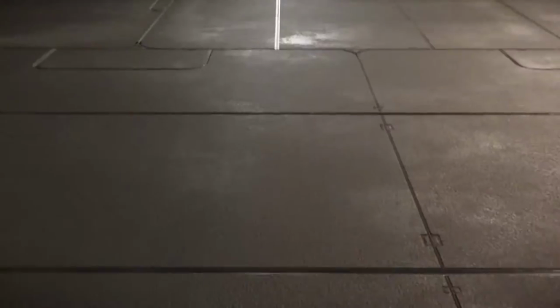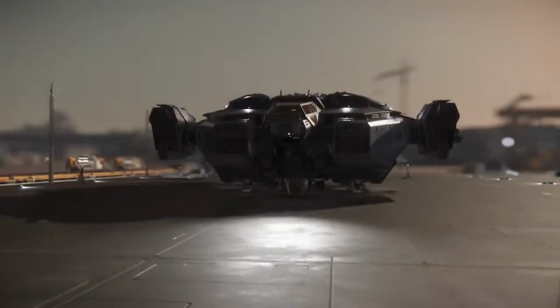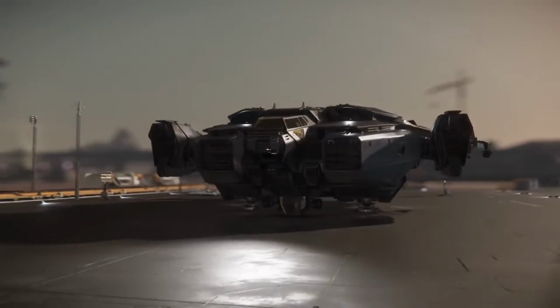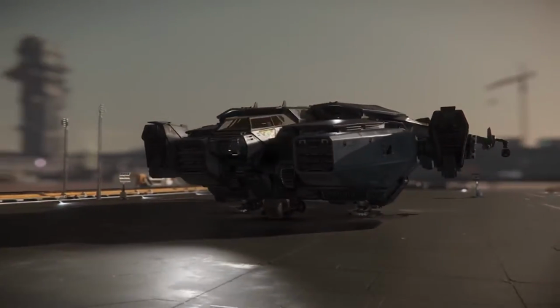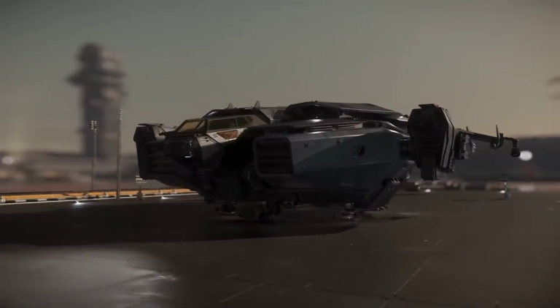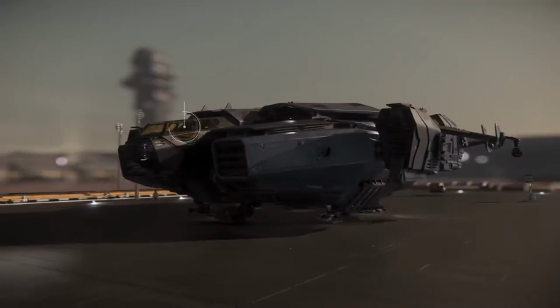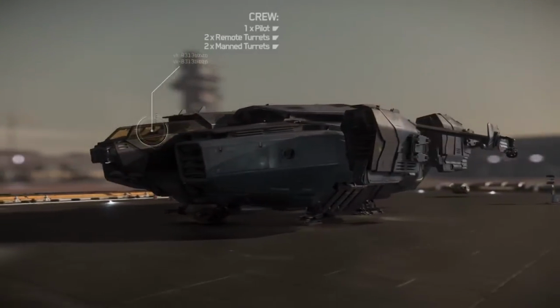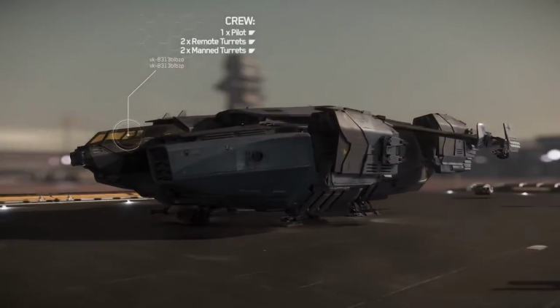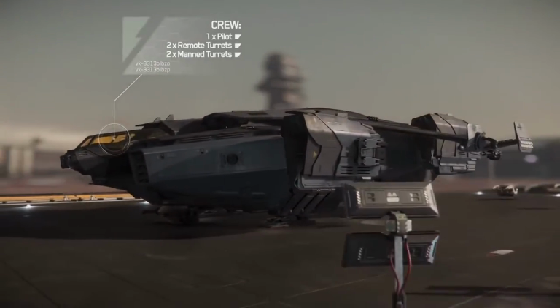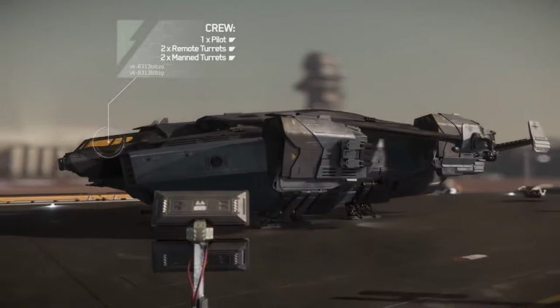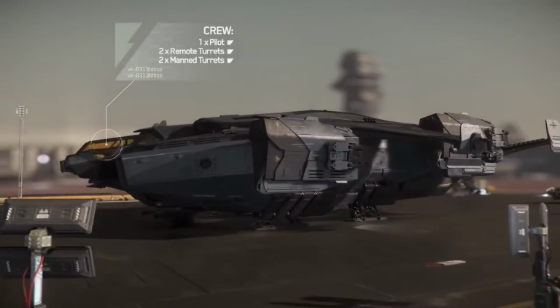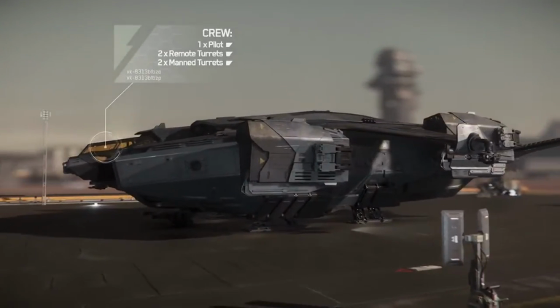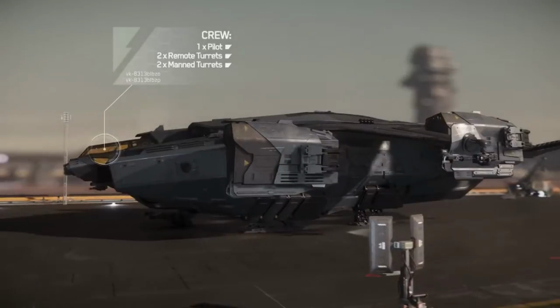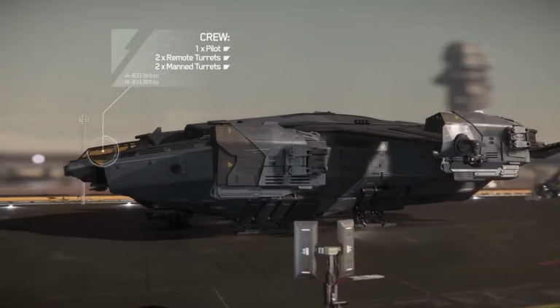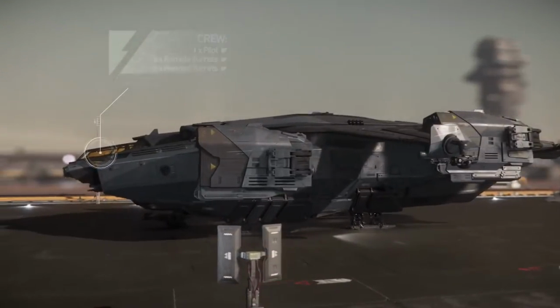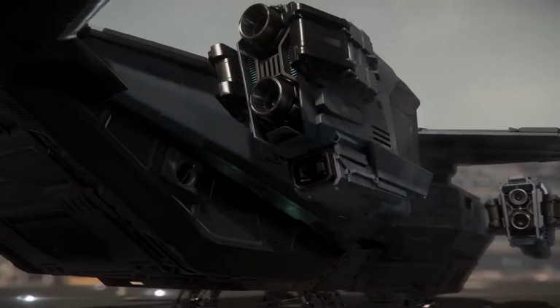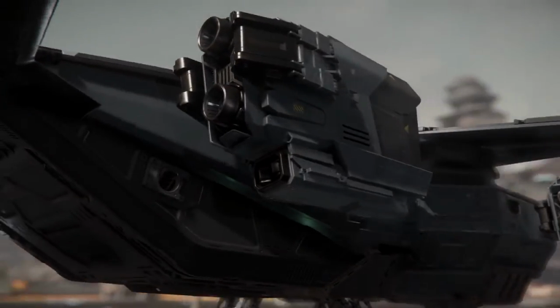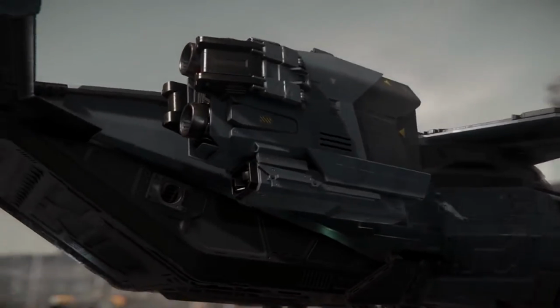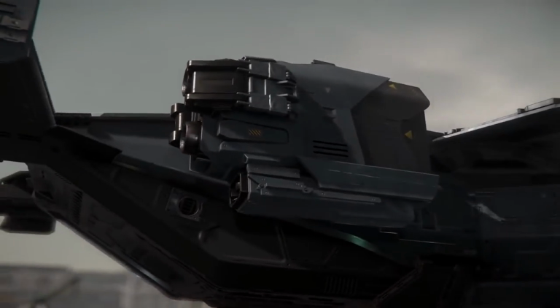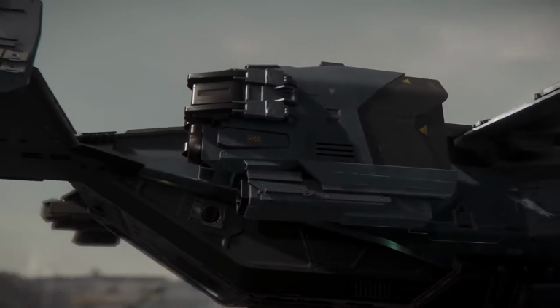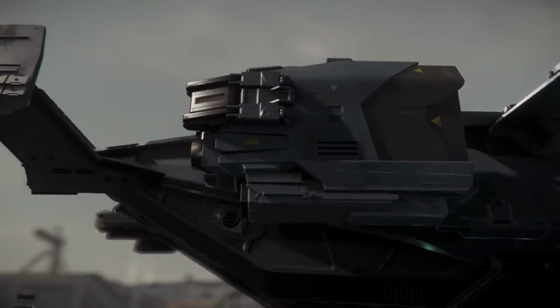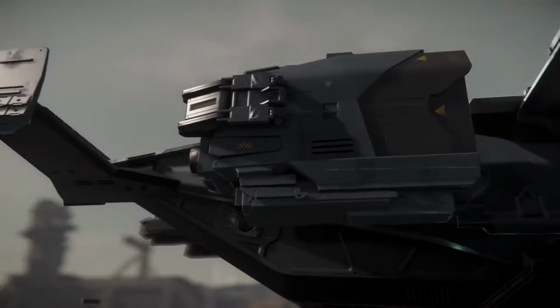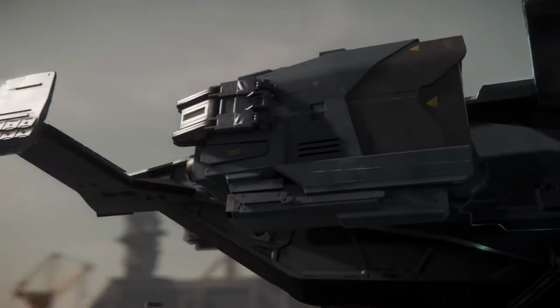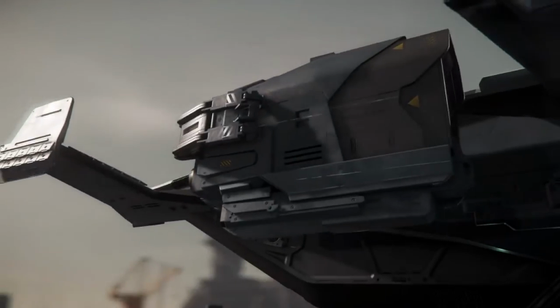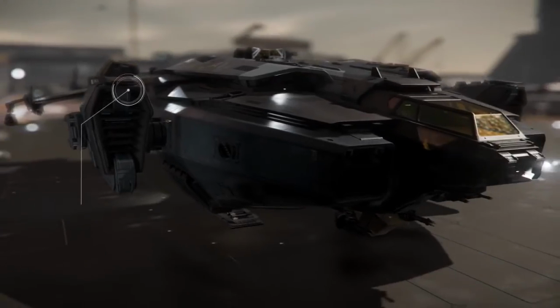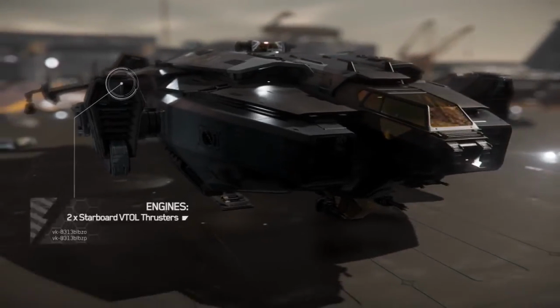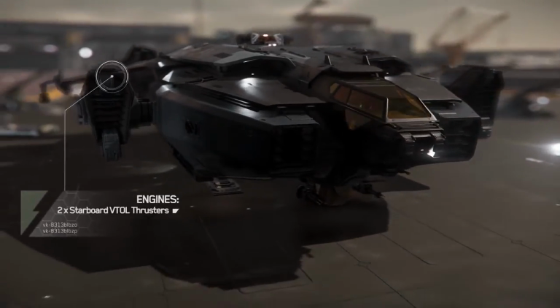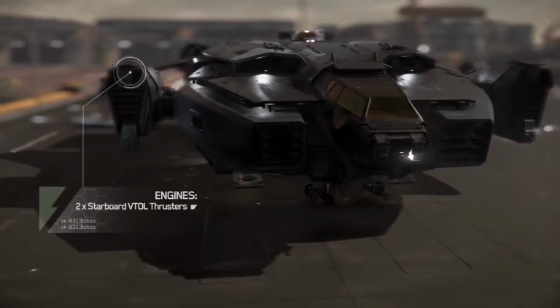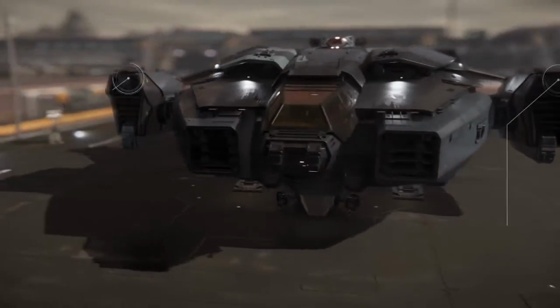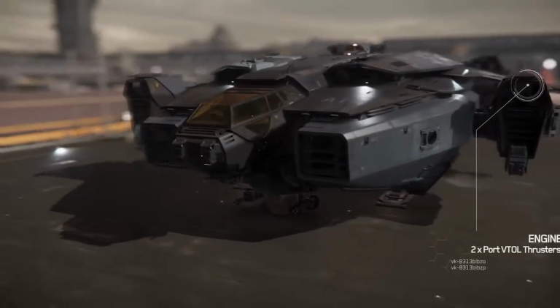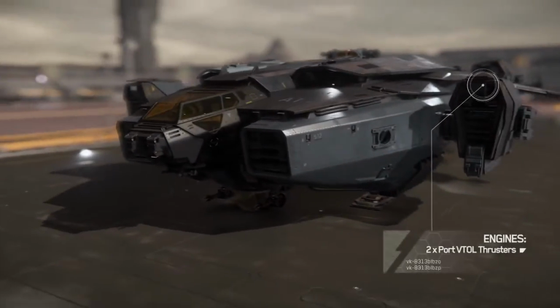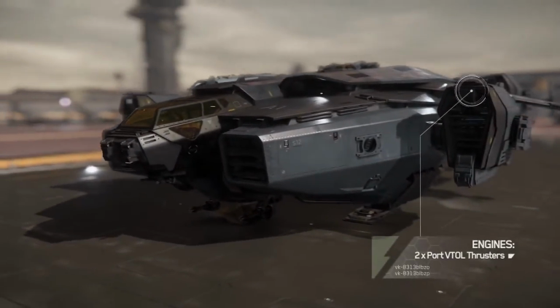This multi-role weapon platform is designed to get personnel in and out of the hottest combat zones. Featuring four powerful rotating thrusters with VTOL capabilities, the Valkyrie is capable of landing with surgical precision to deploy assets.